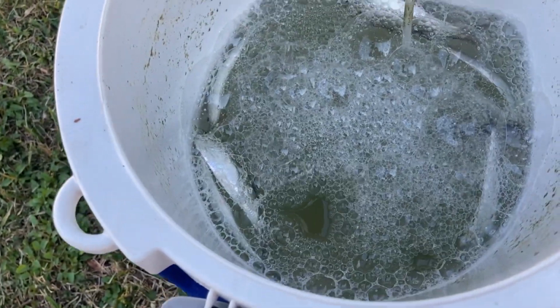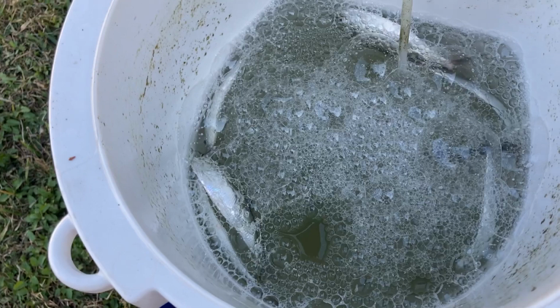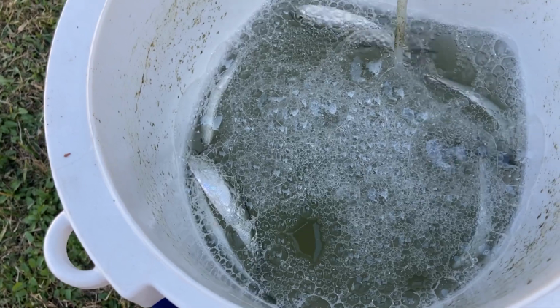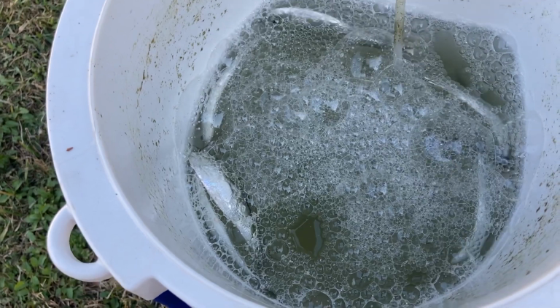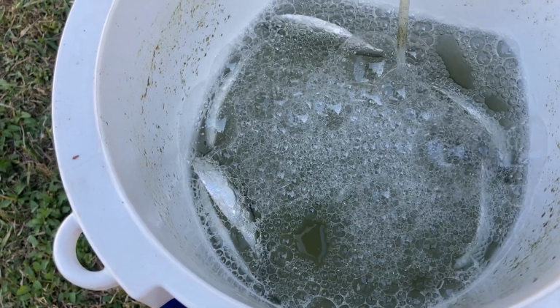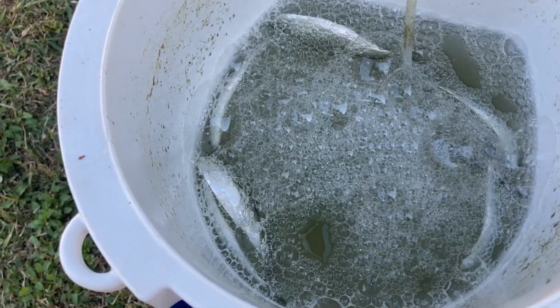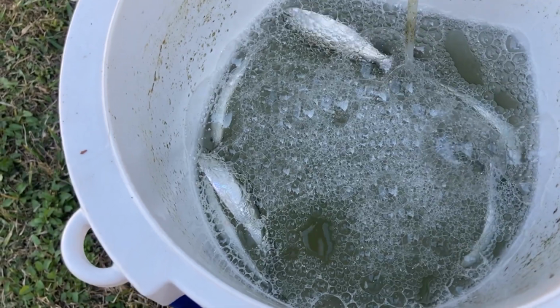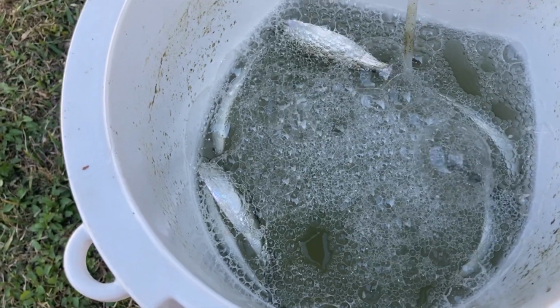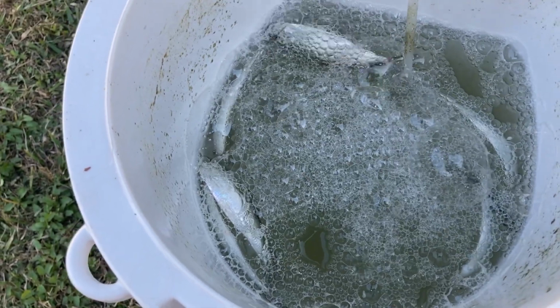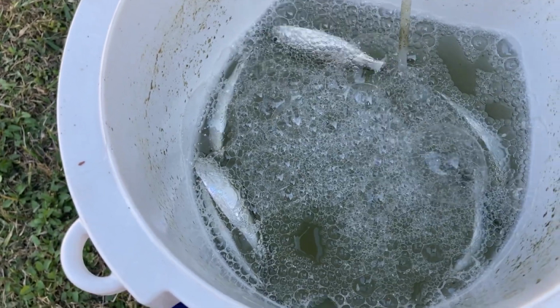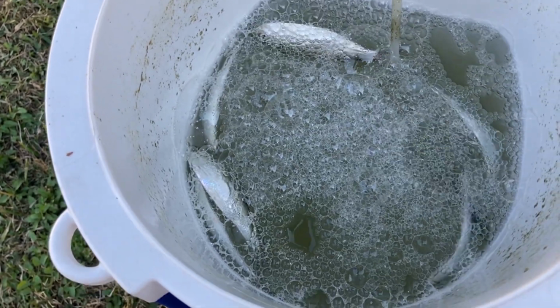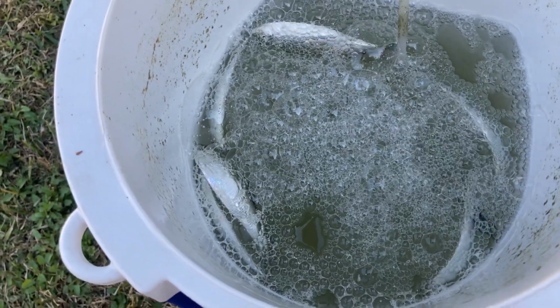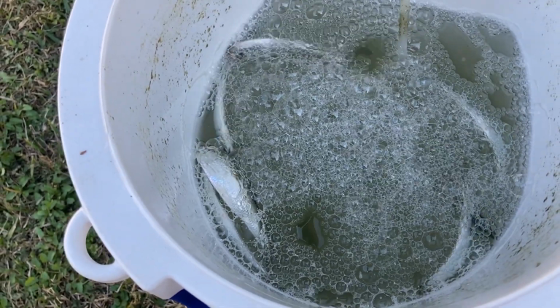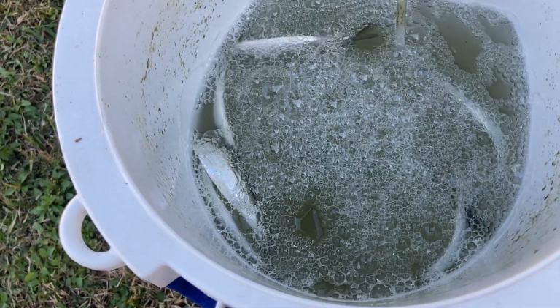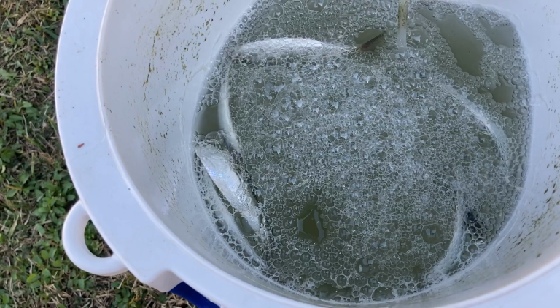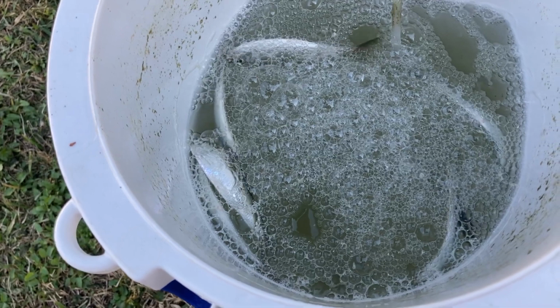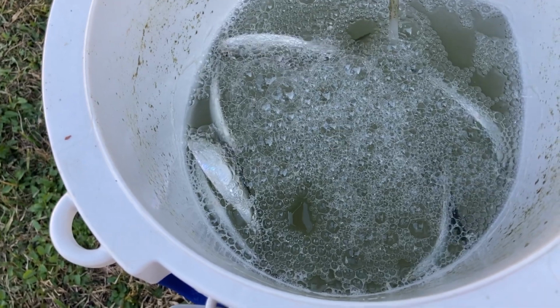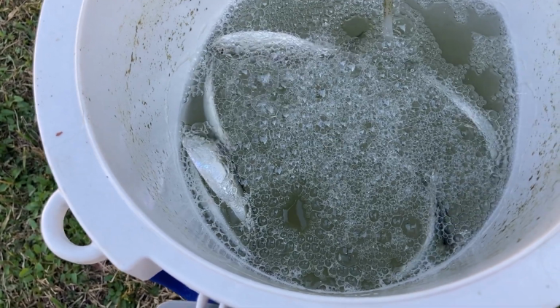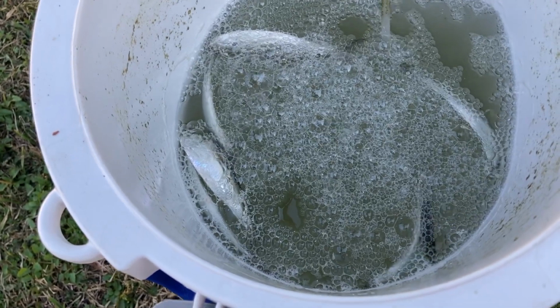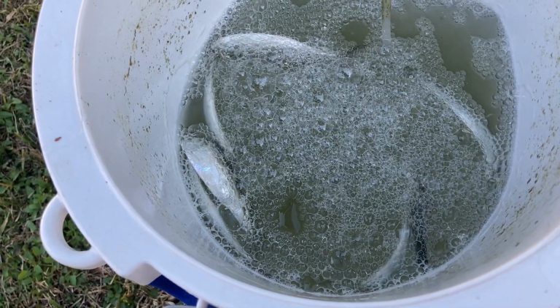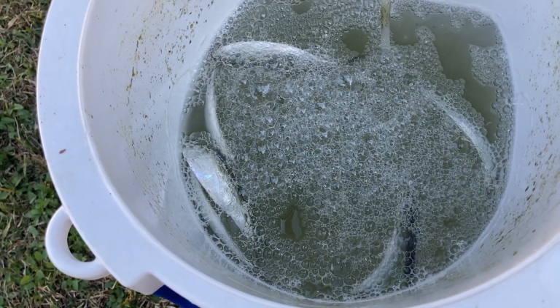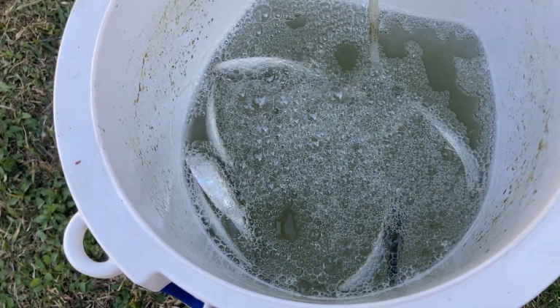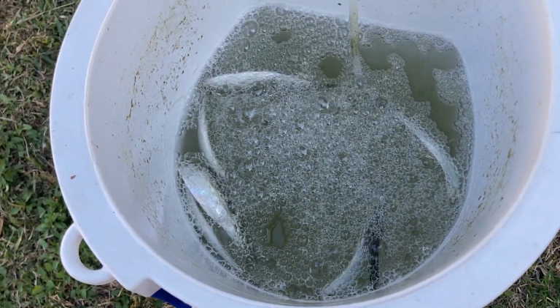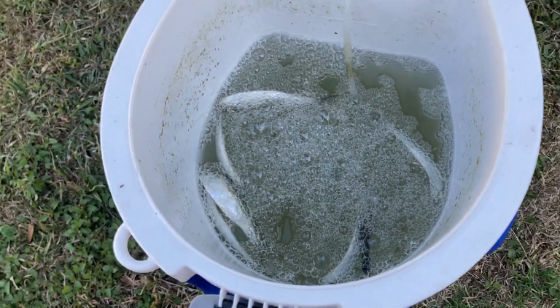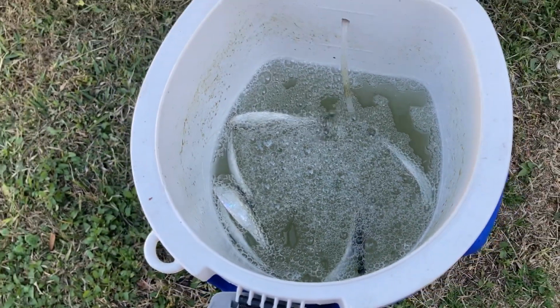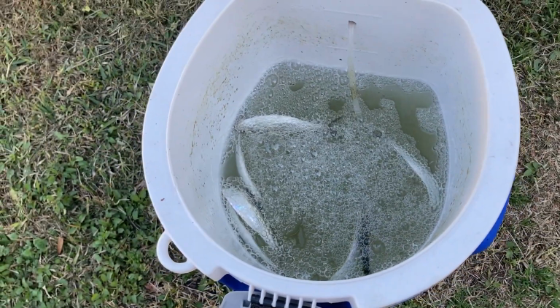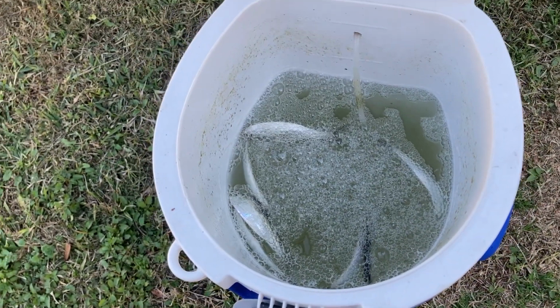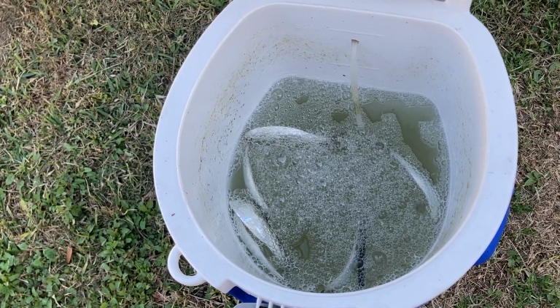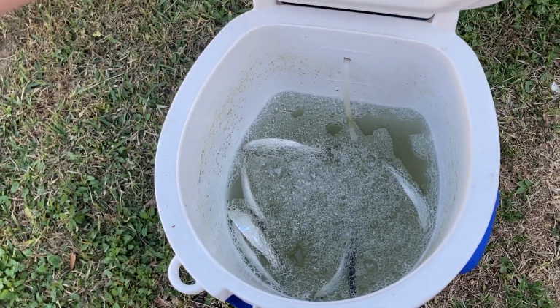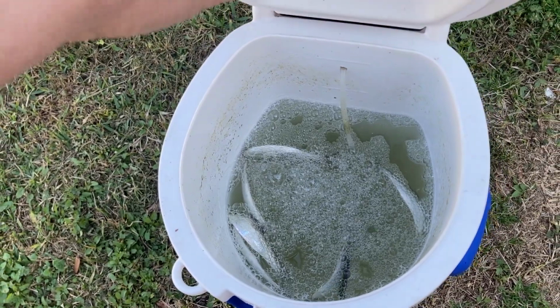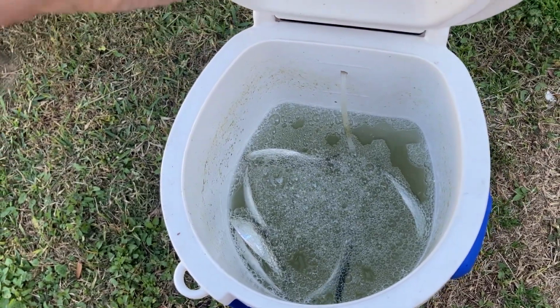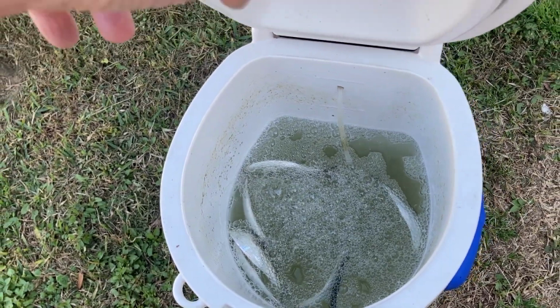Two dozen here and we bought yesterday. Been in here over 24 hours. Most of them still alive. So it does work. Got about $15 in it.